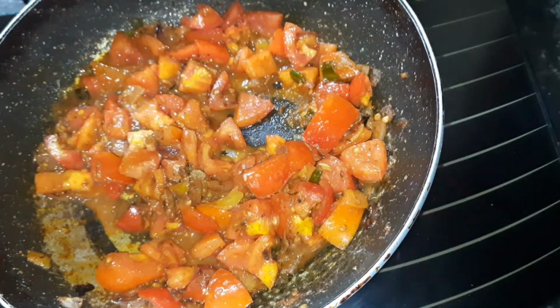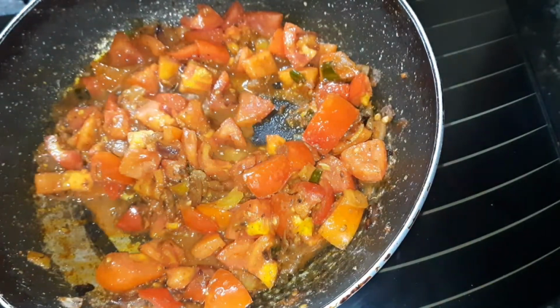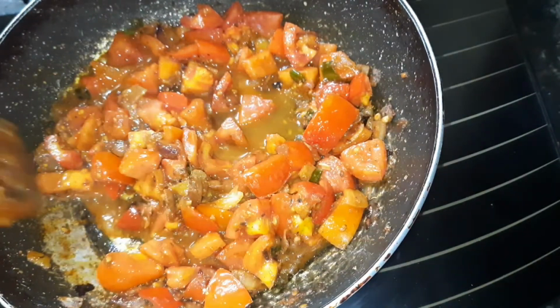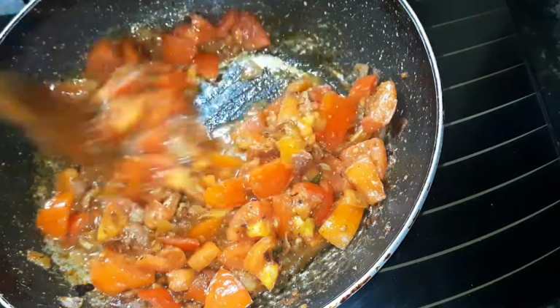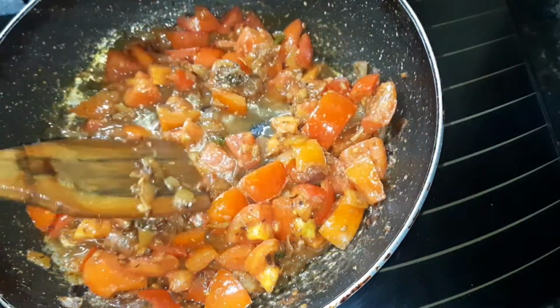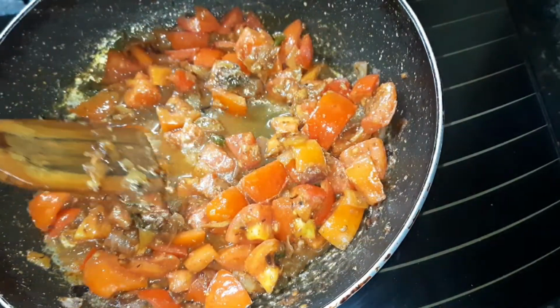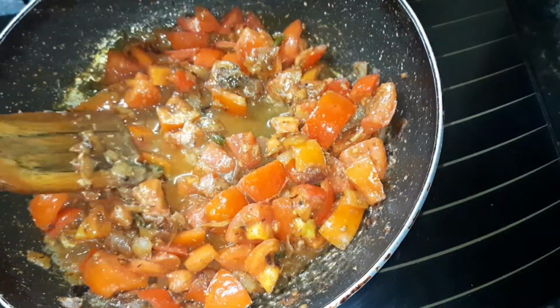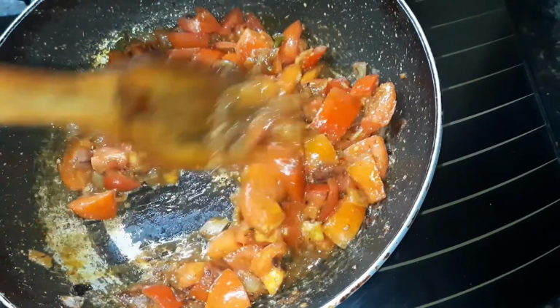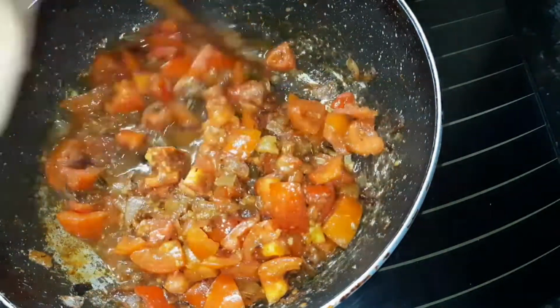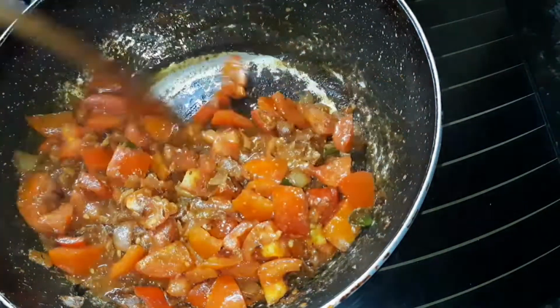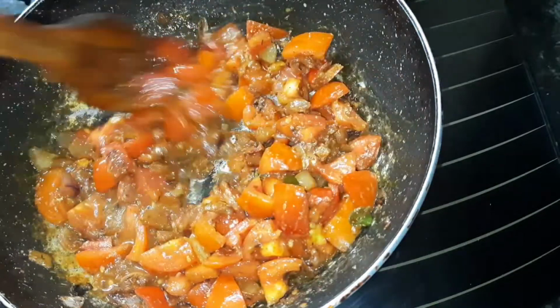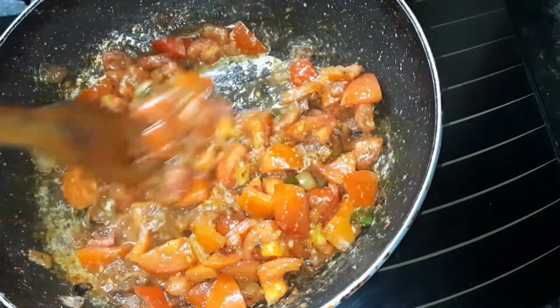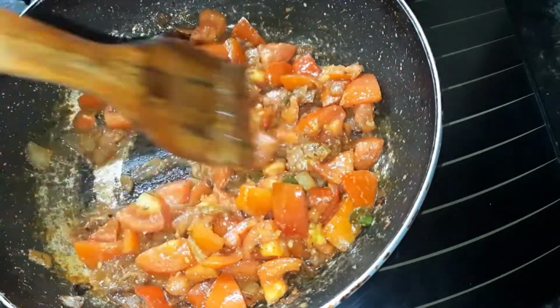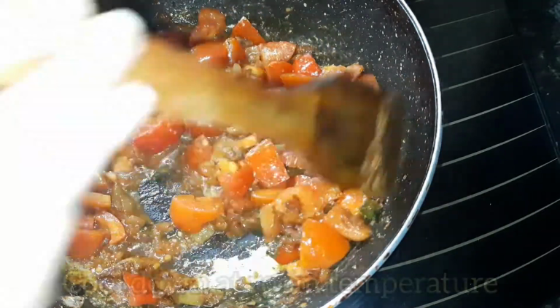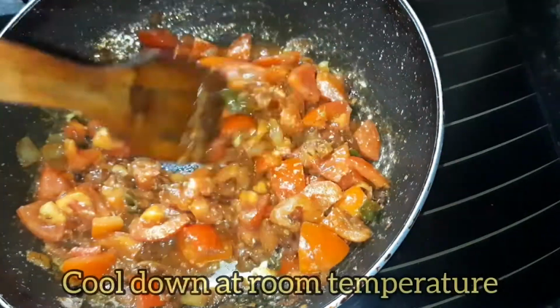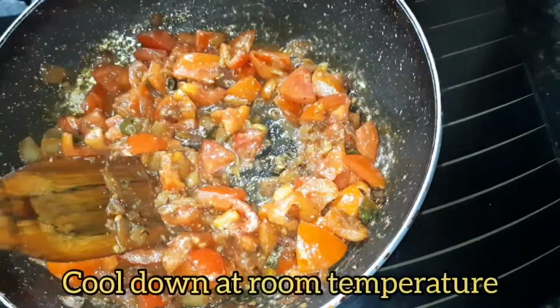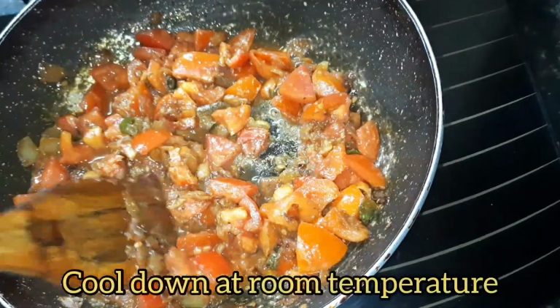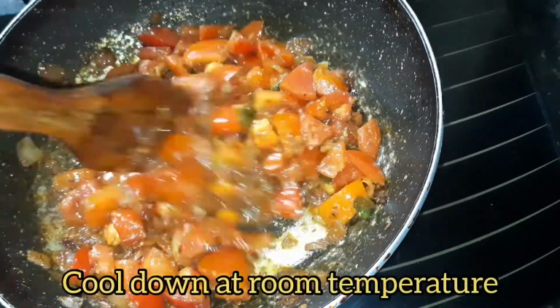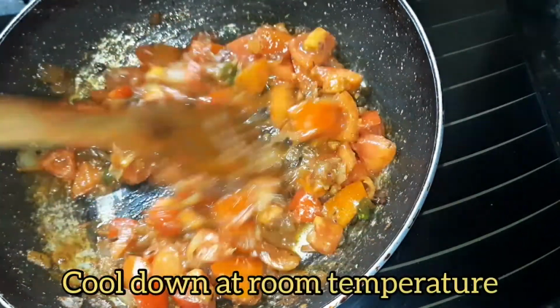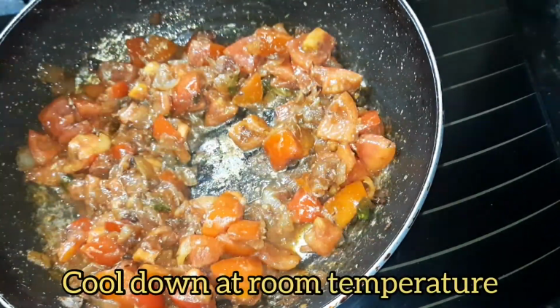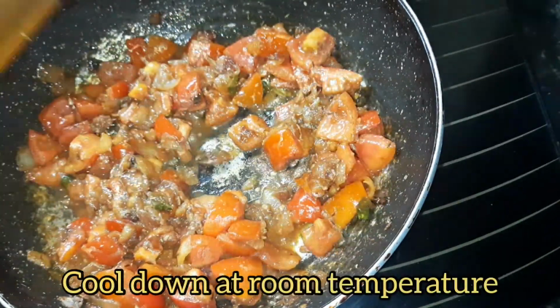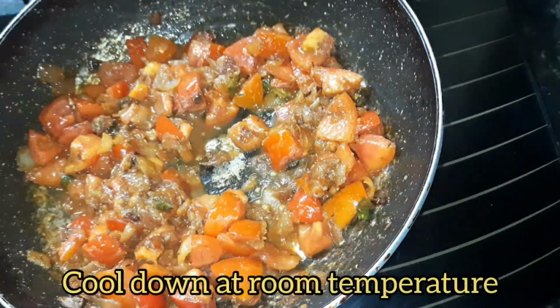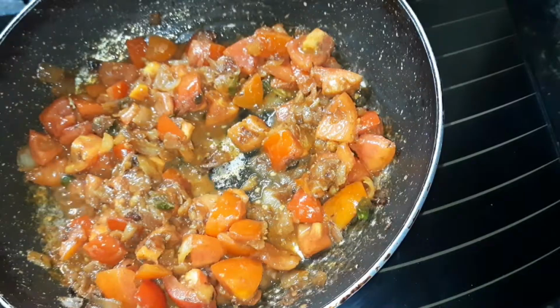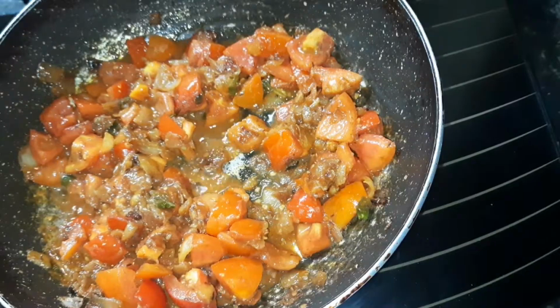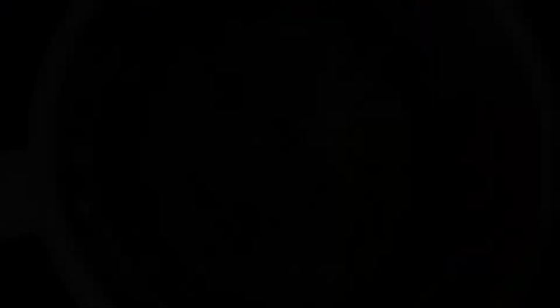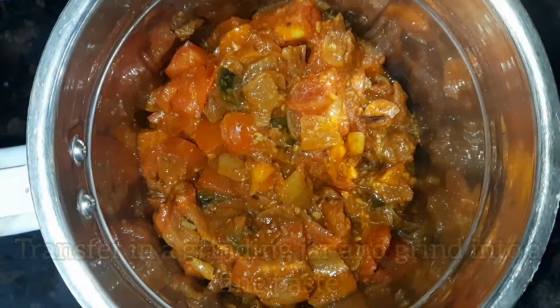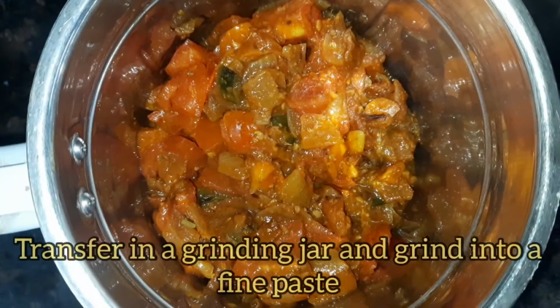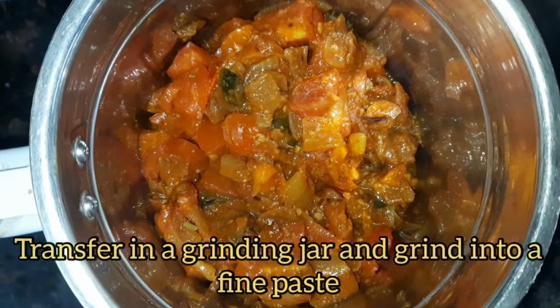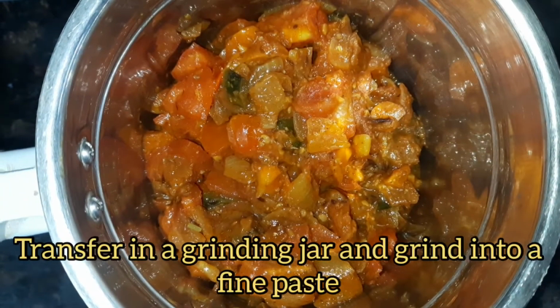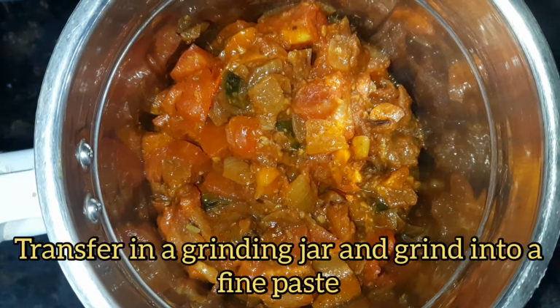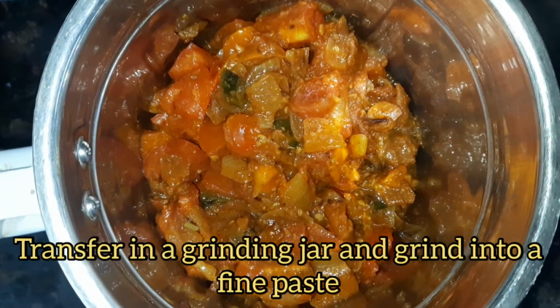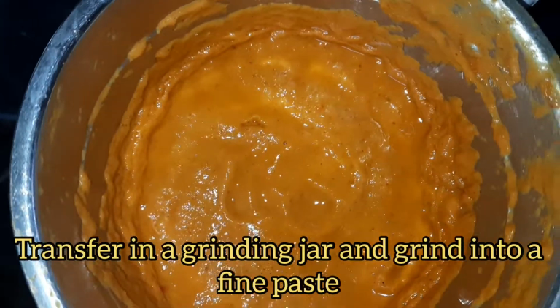After the tomatoes have become soft, turn the flame off and let it cool down completely at room temperature. Once it is cooled down, put it in a grinding jar and grind it into a fine paste.